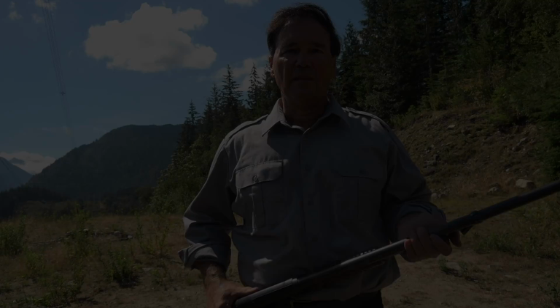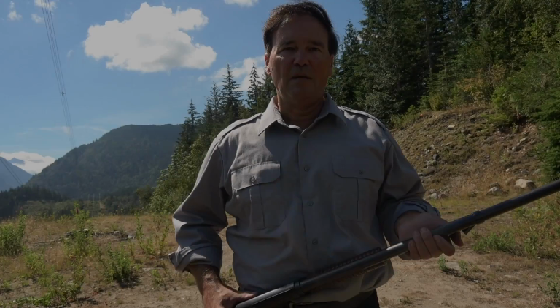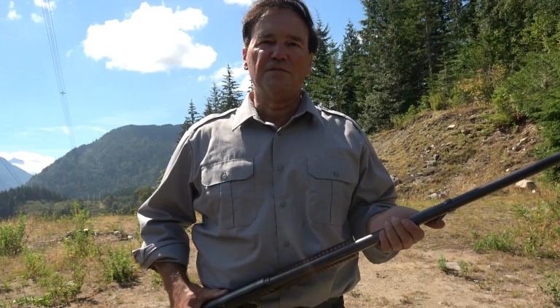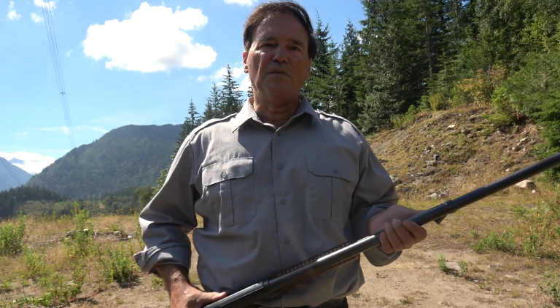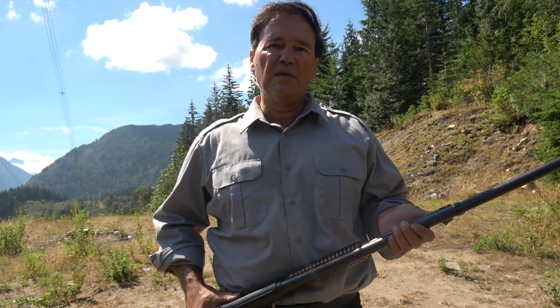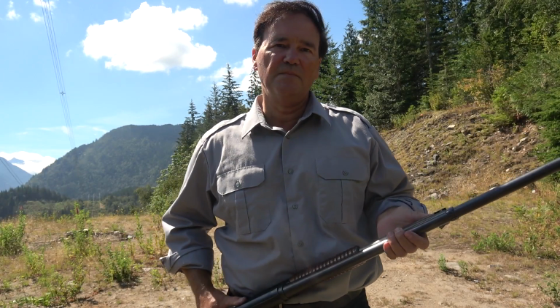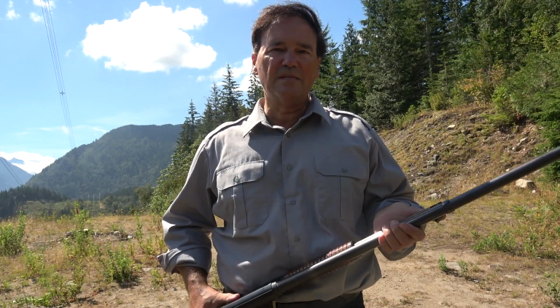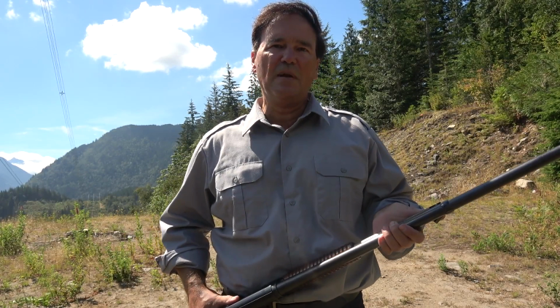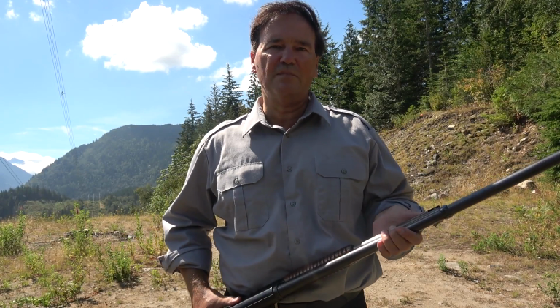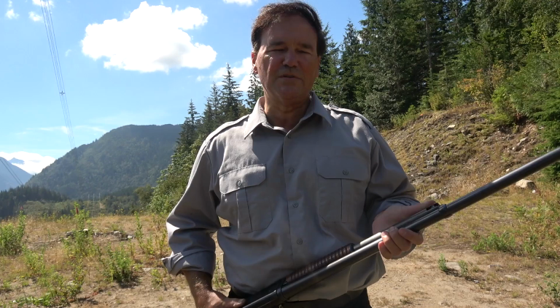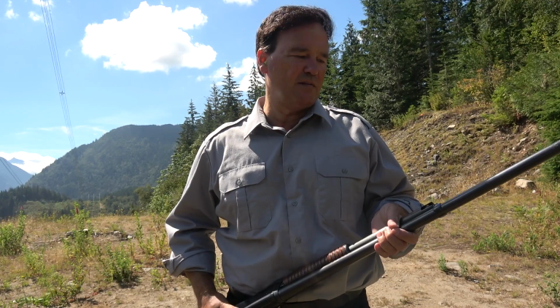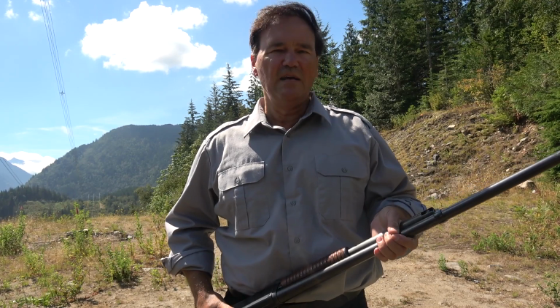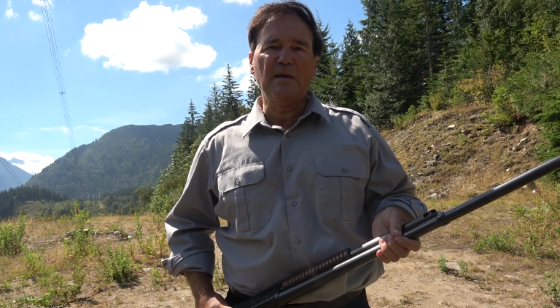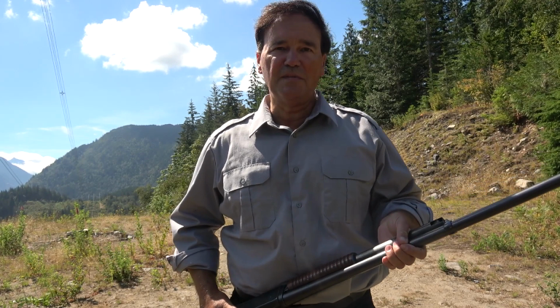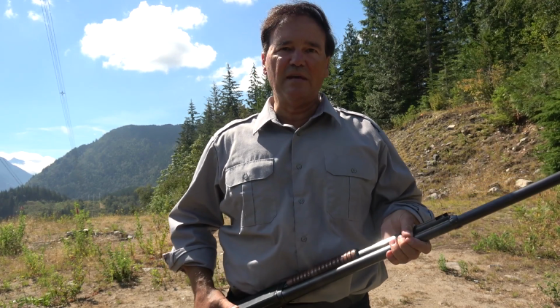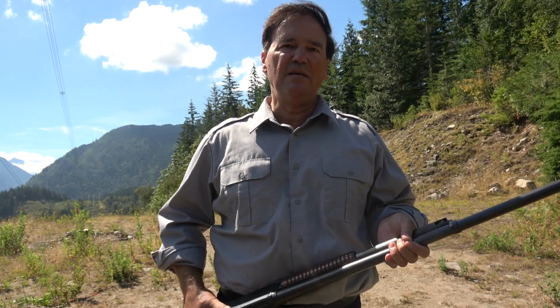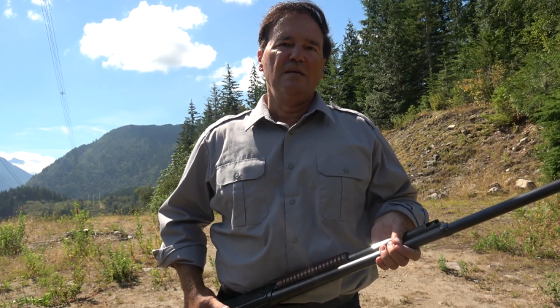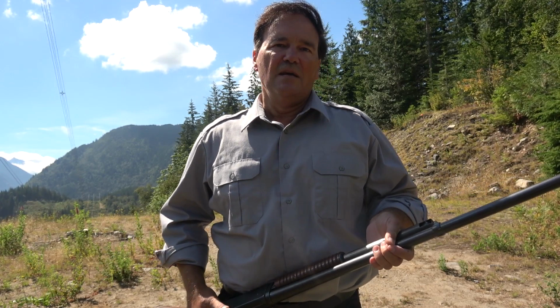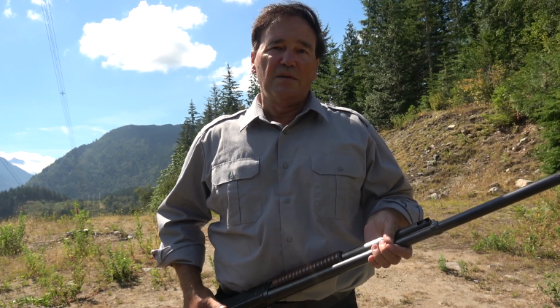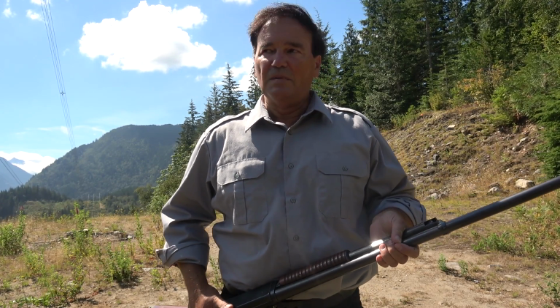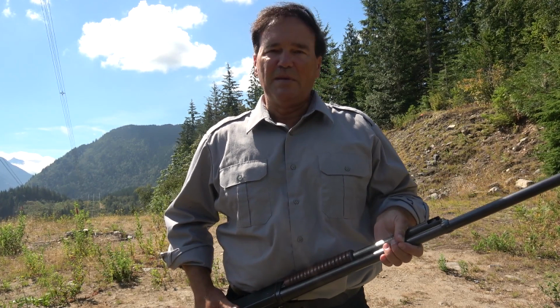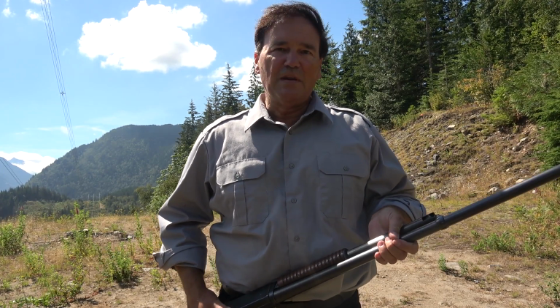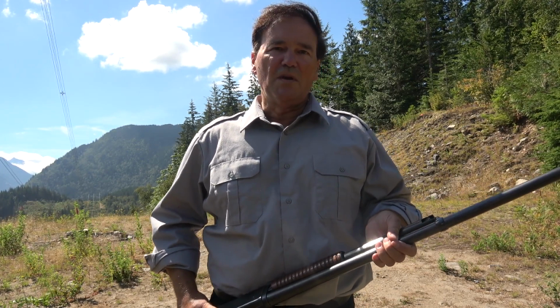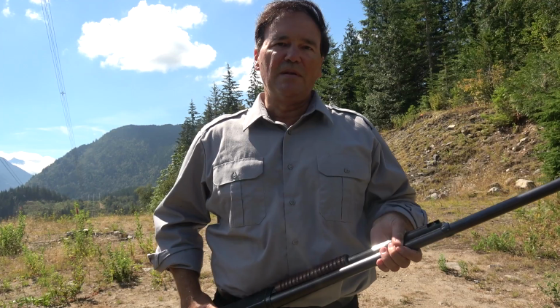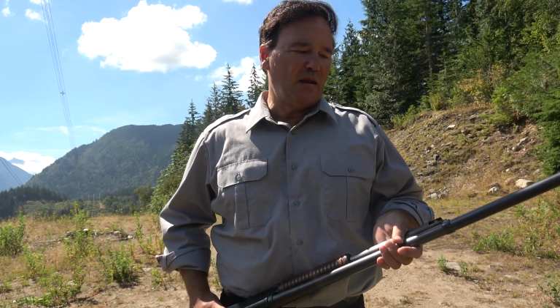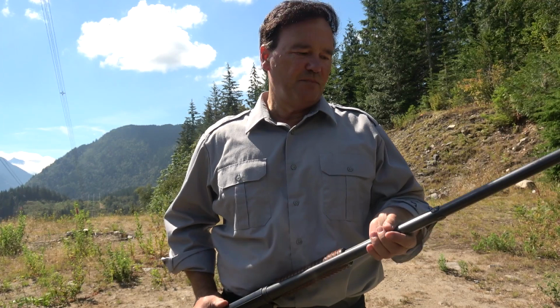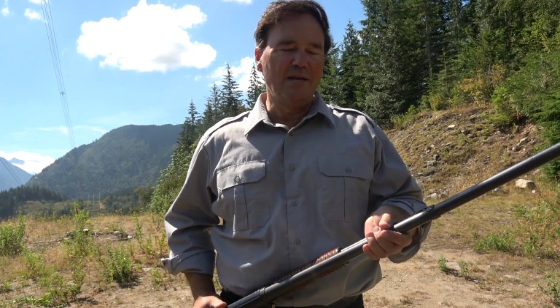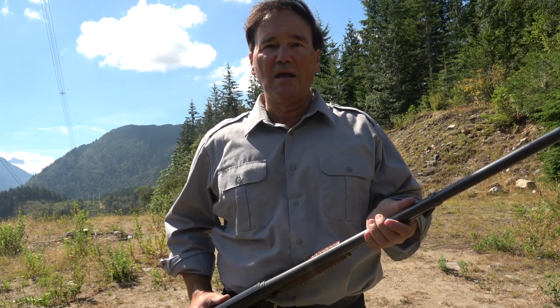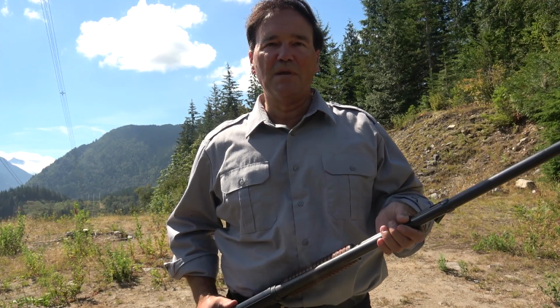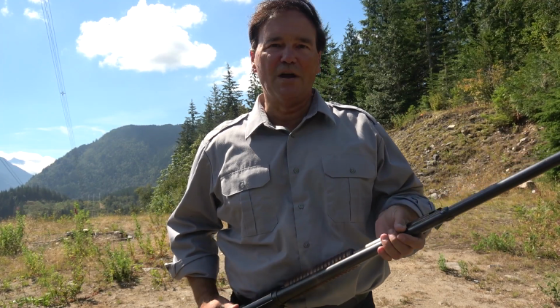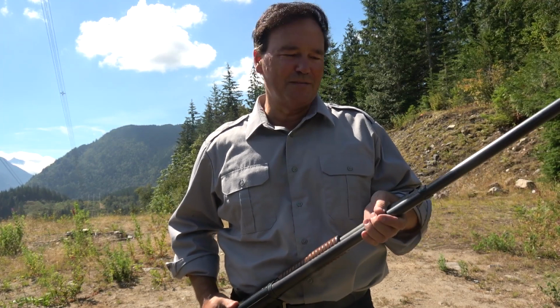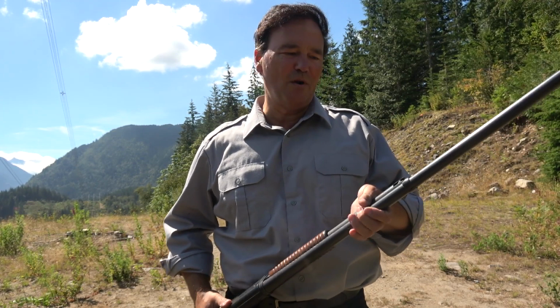I wanted to show you three excellent Remington pump shotguns. Everybody knows the 870. I wanted to probably make this video for a couple of years, but I never had the three shotguns that I wanted.